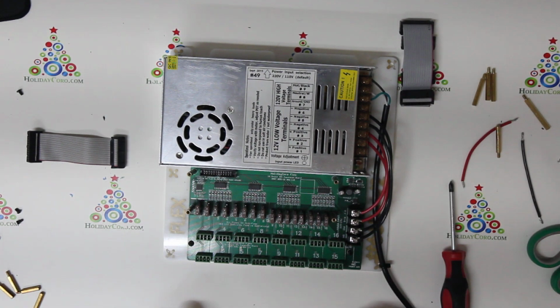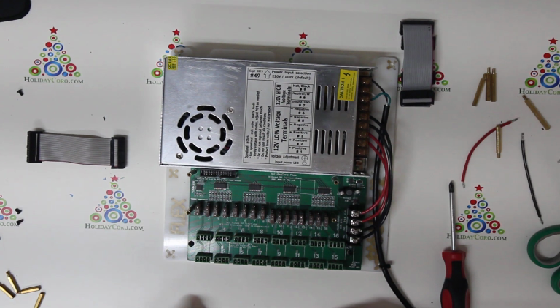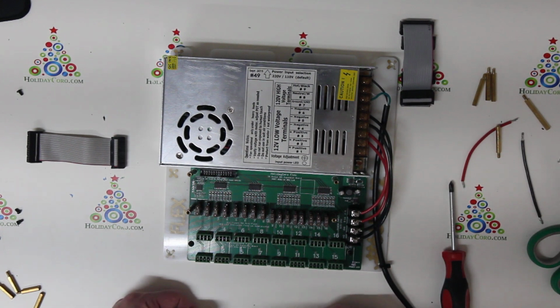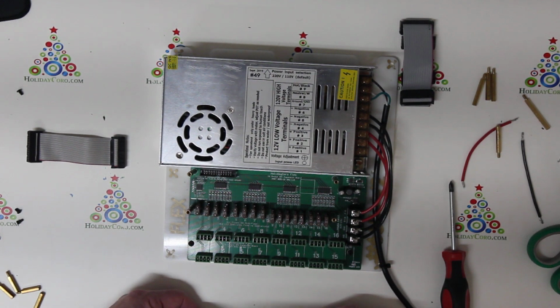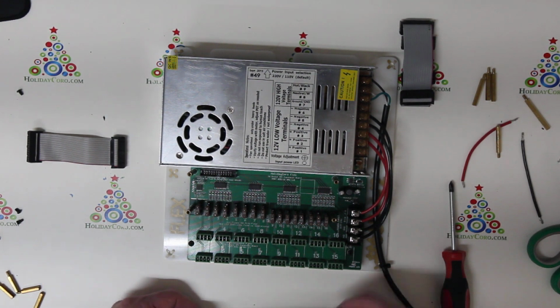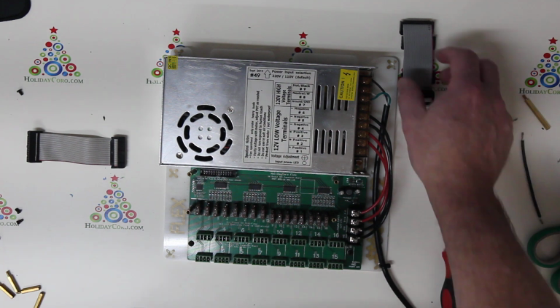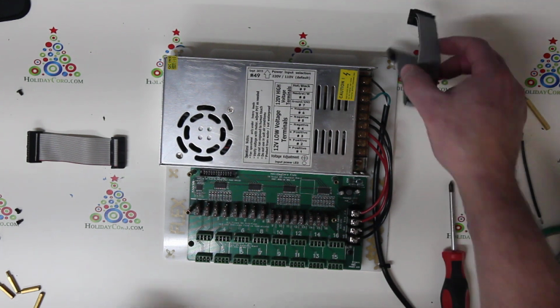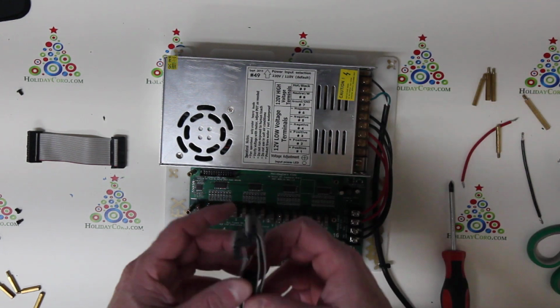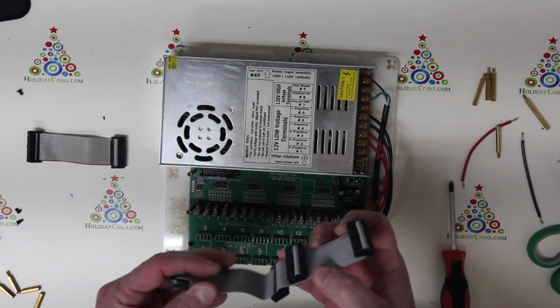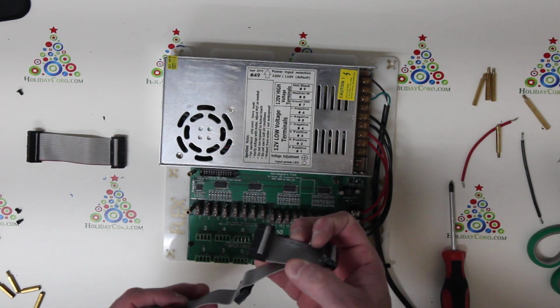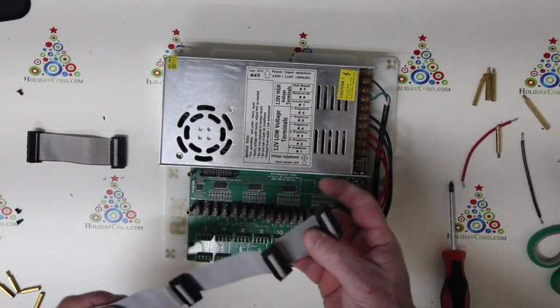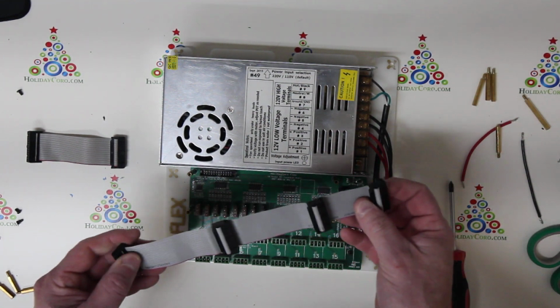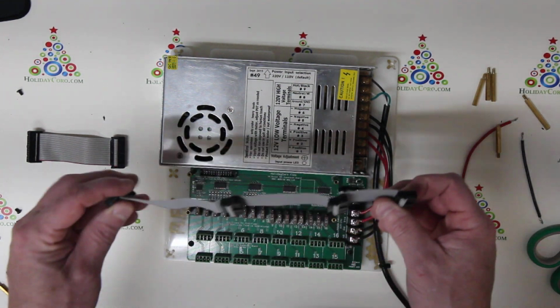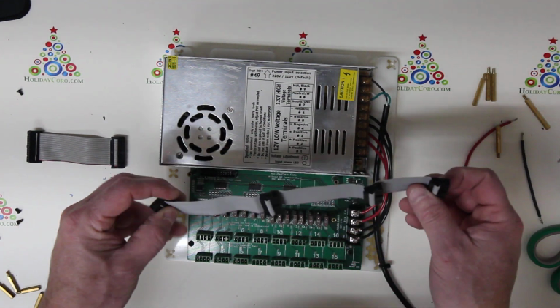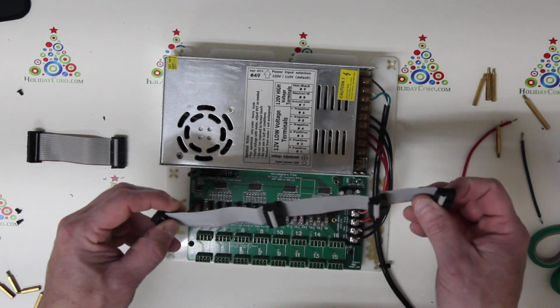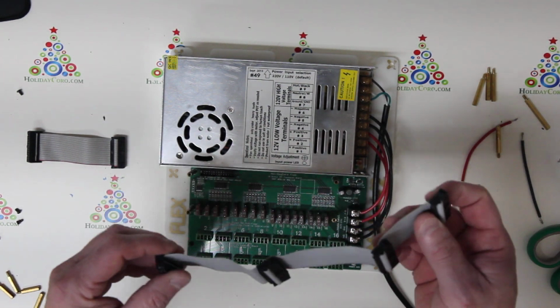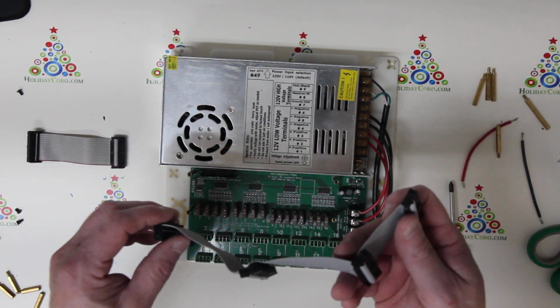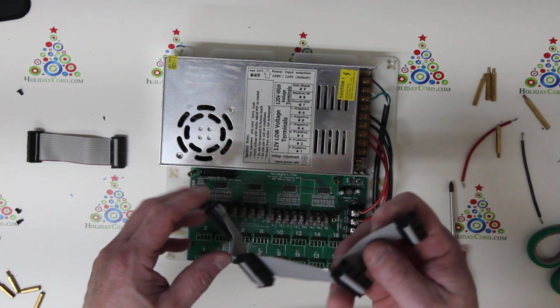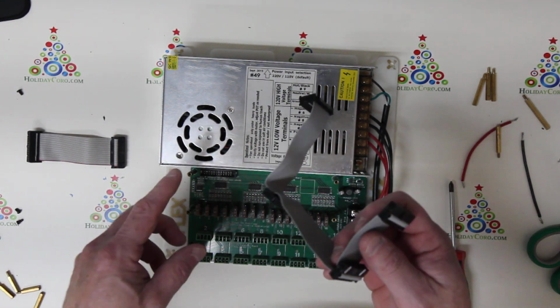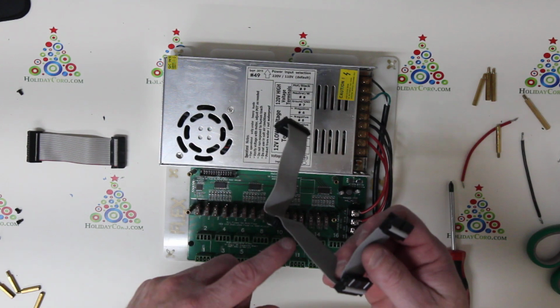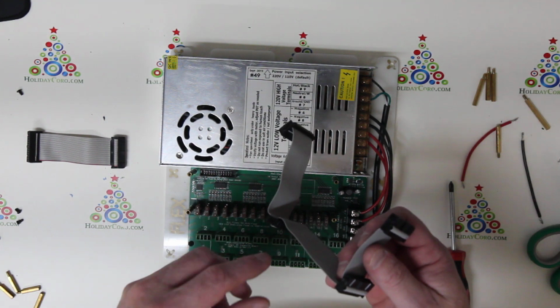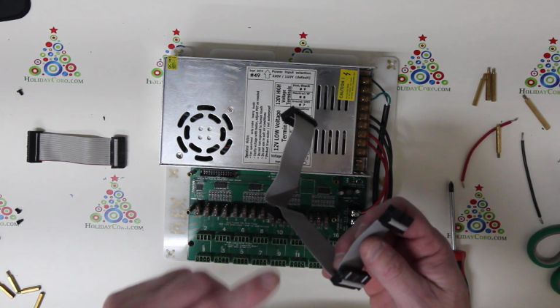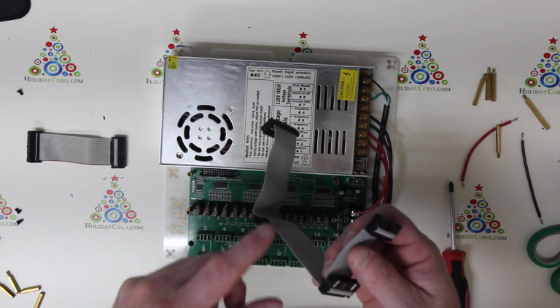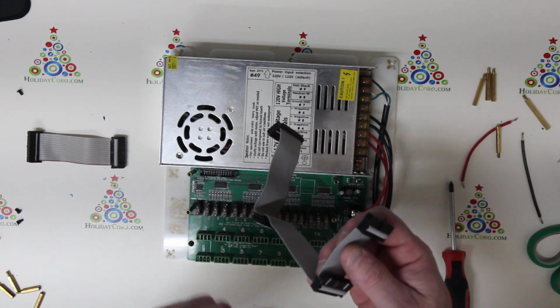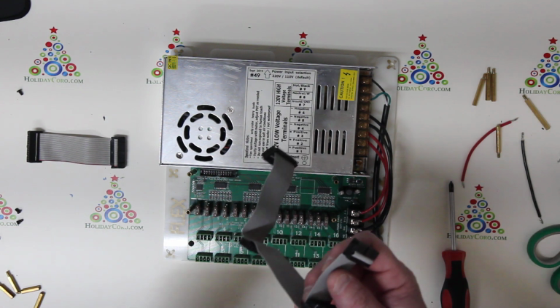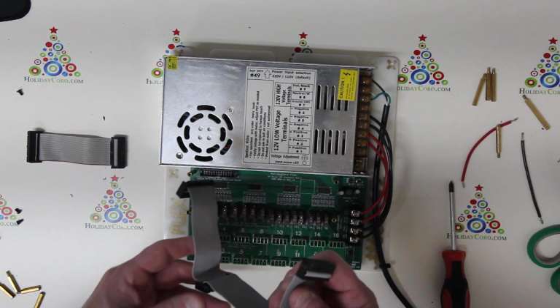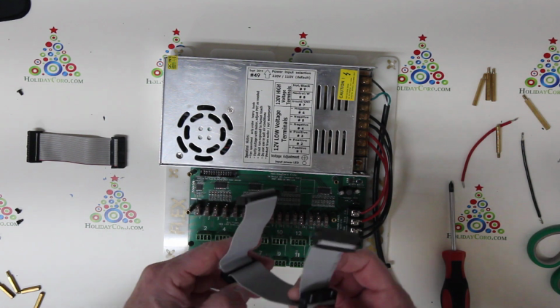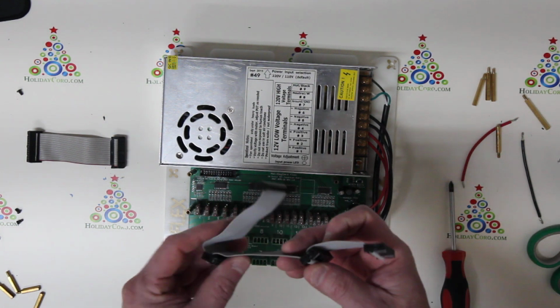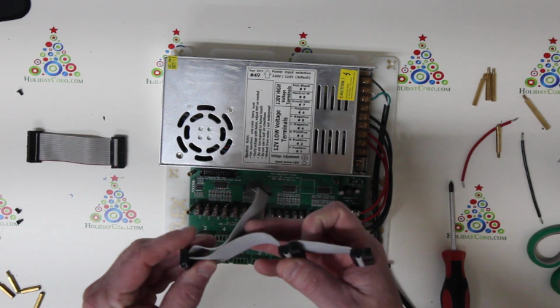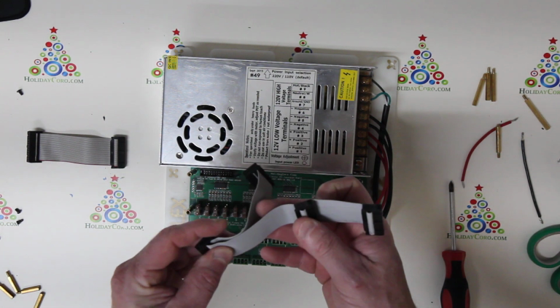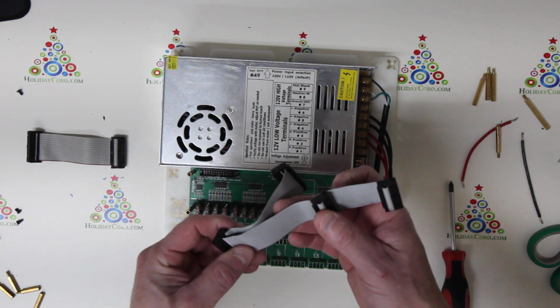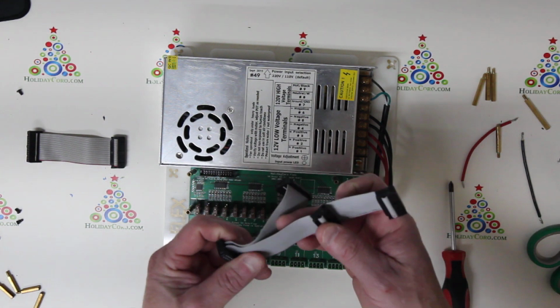The next thing we need to do is configure our ribbon cable. This ribbon cable does not plug into each board — it's one ribbon cable per board, and this ribbon cable is designed to be cut.